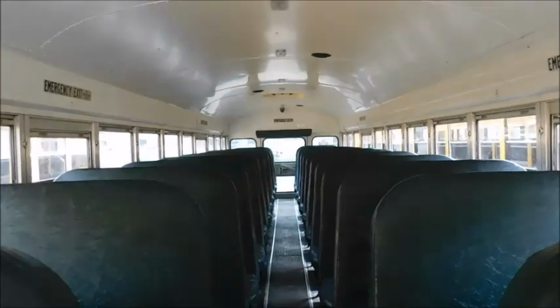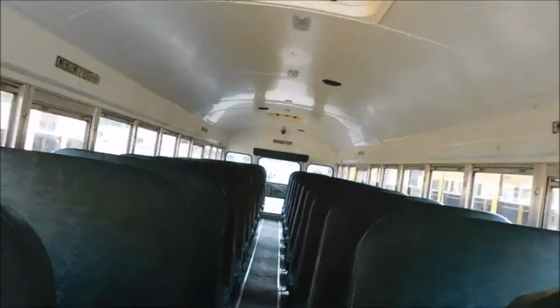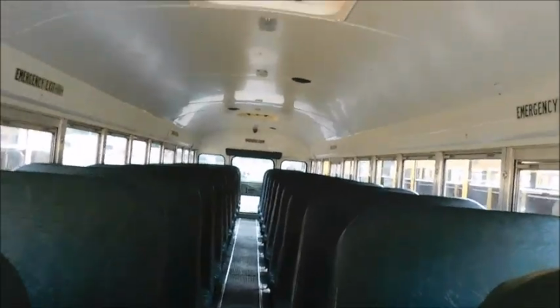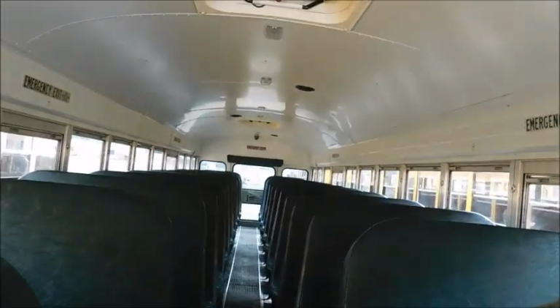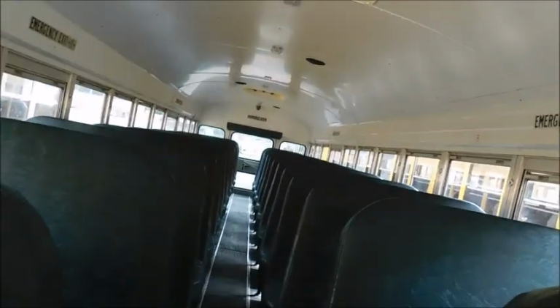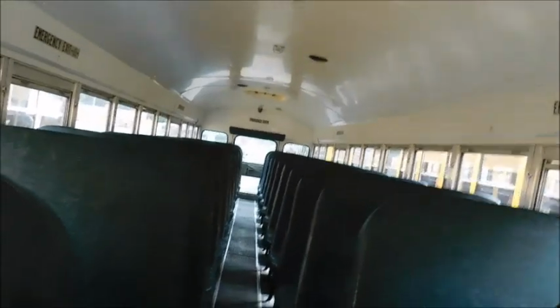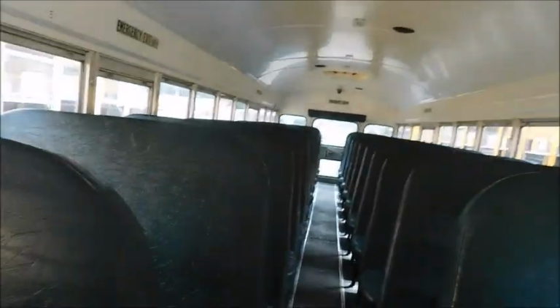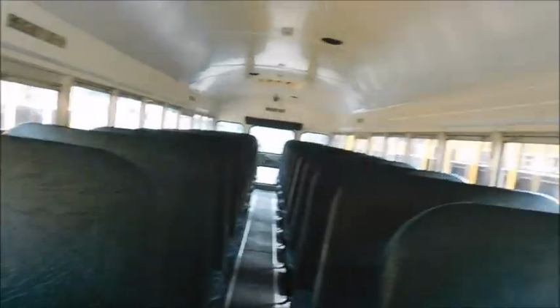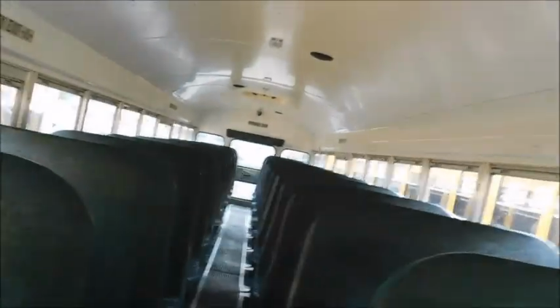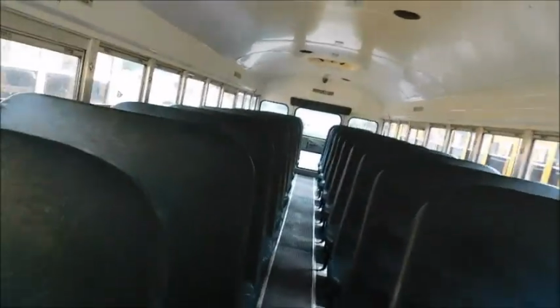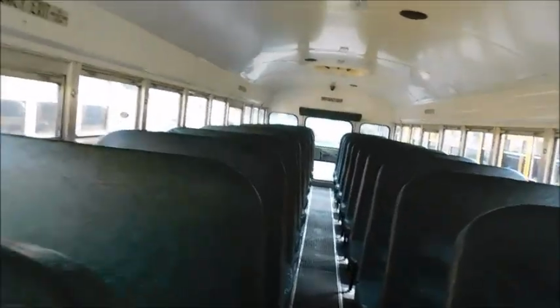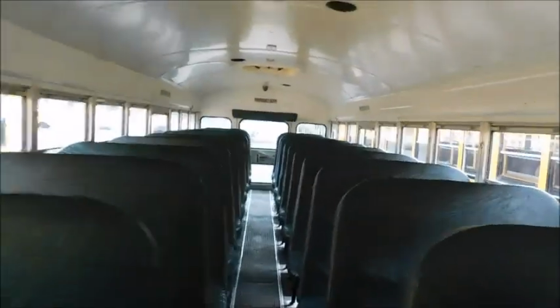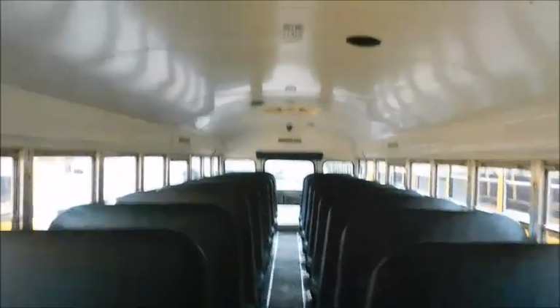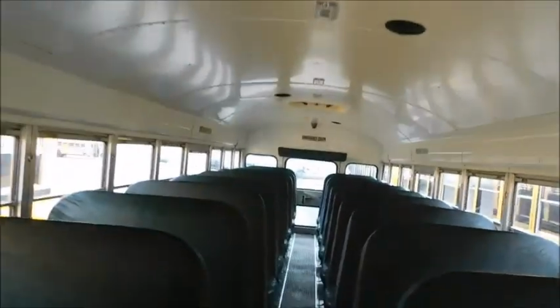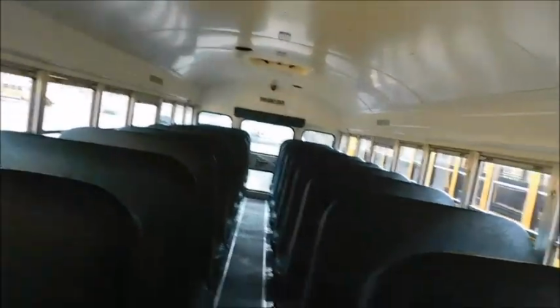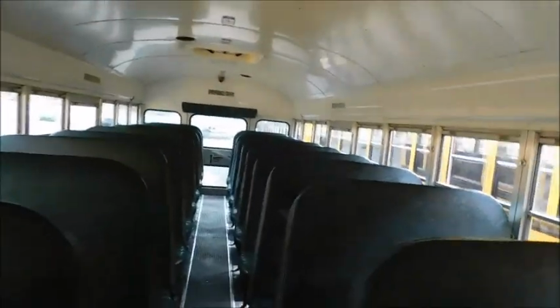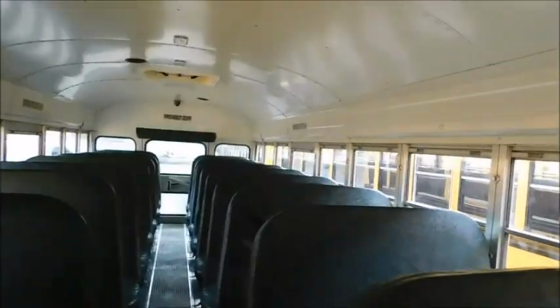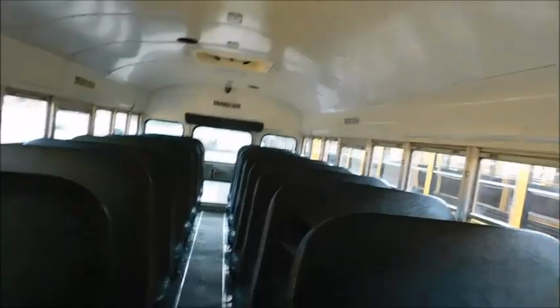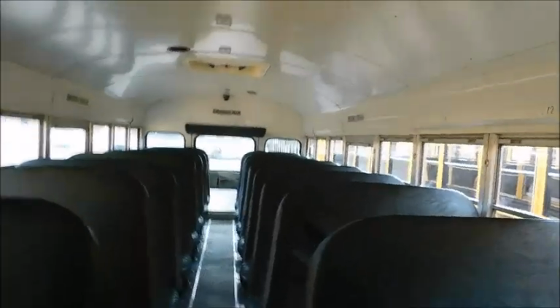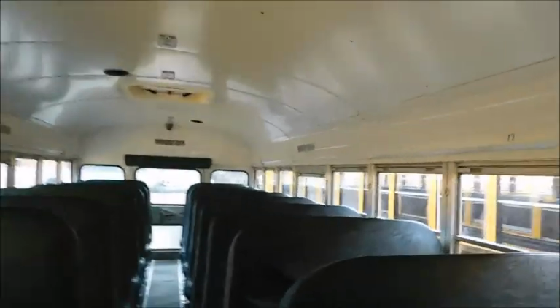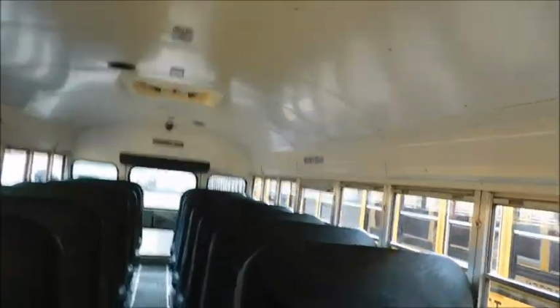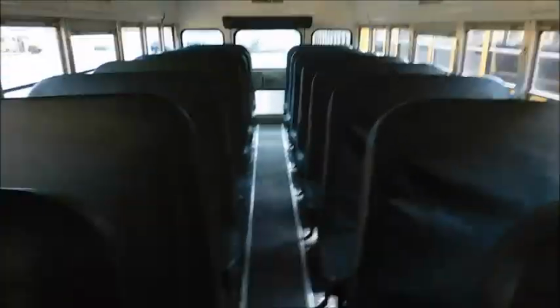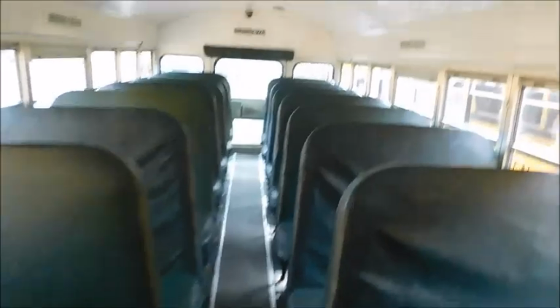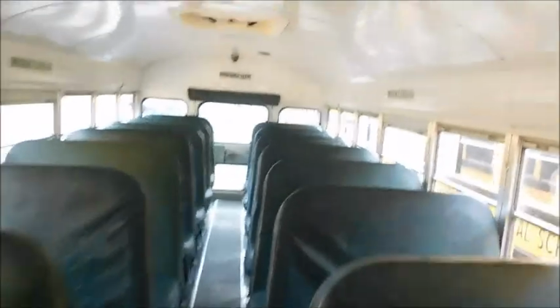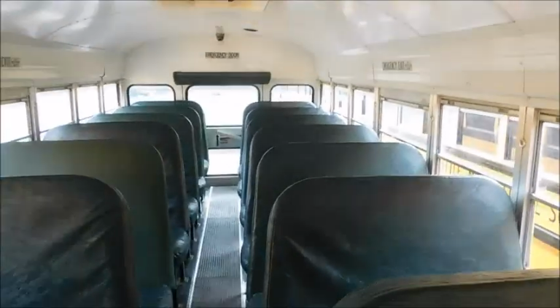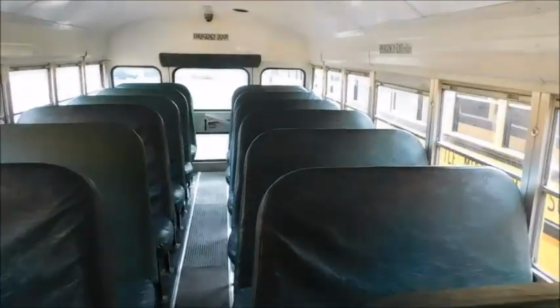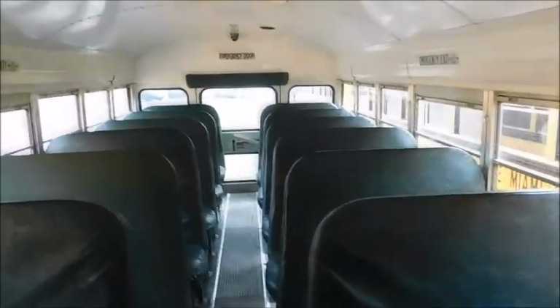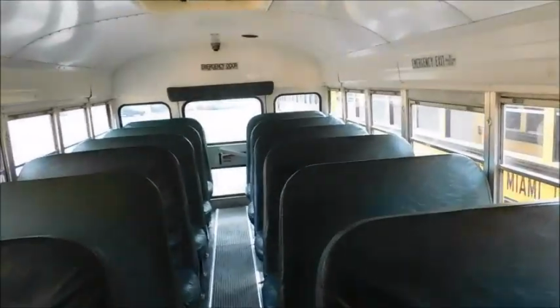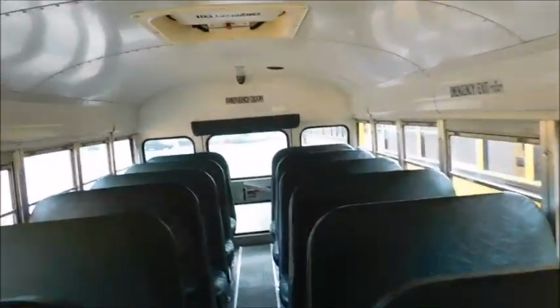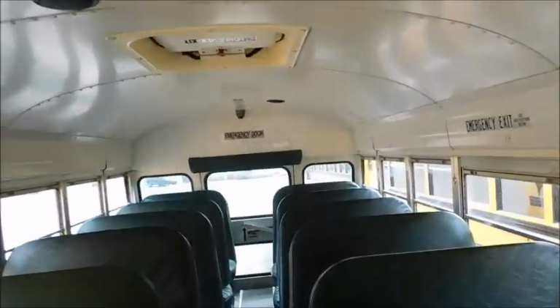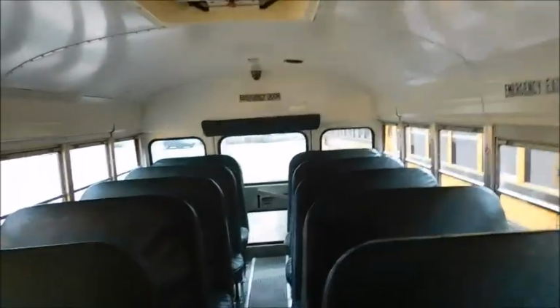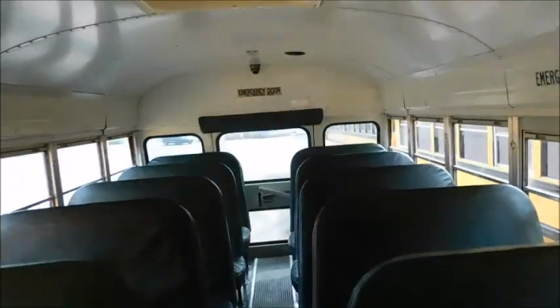Hey guys, what's up? So we got another tour video for you. This time we're on a 2002 Bluebird International. This is bus number 28.